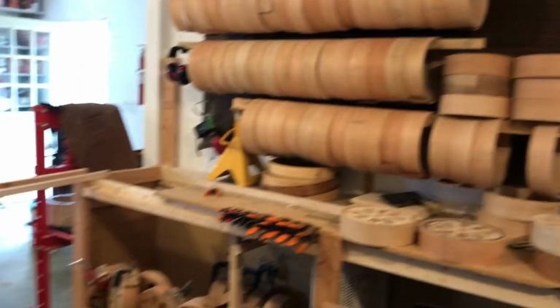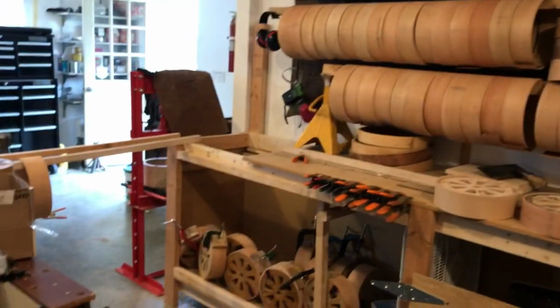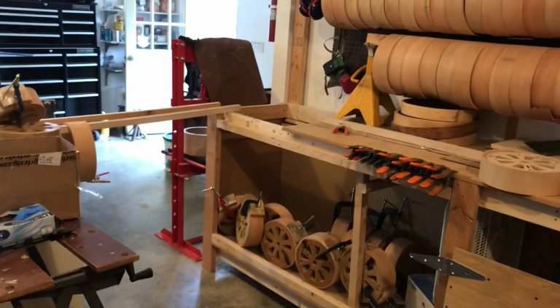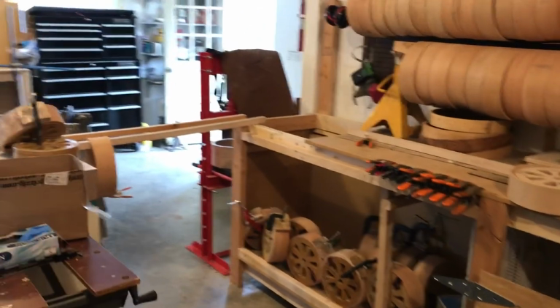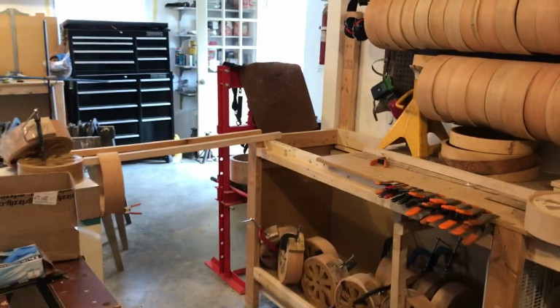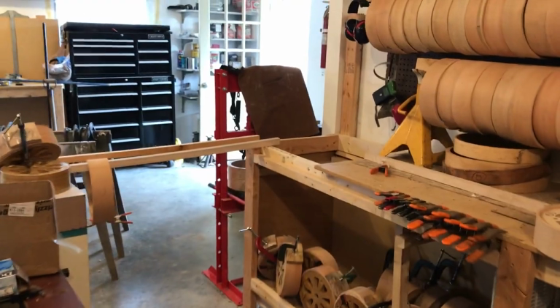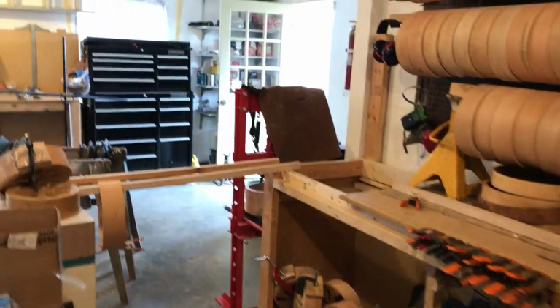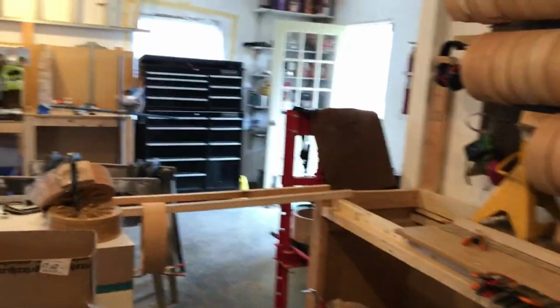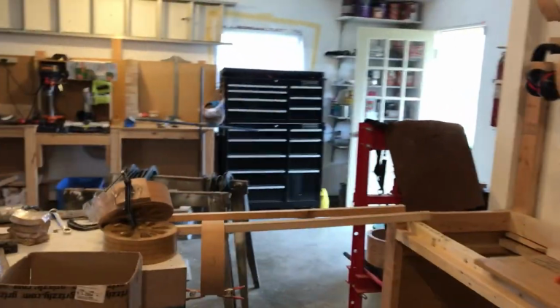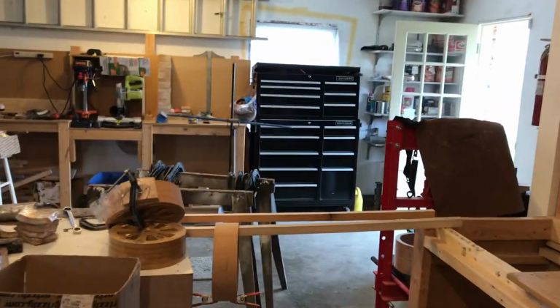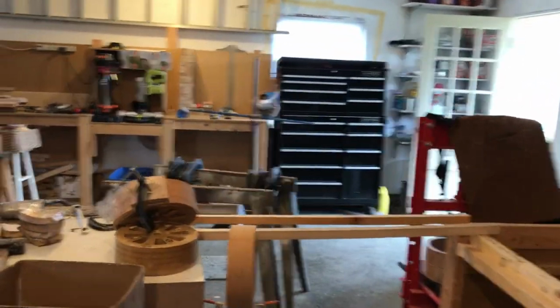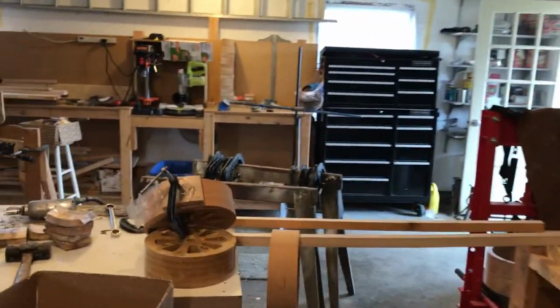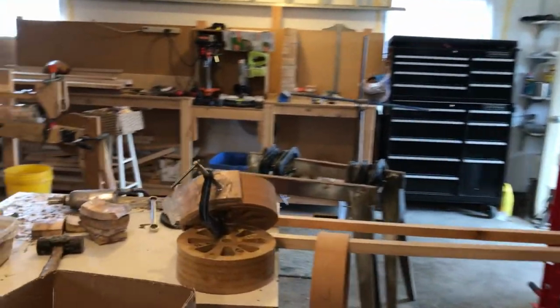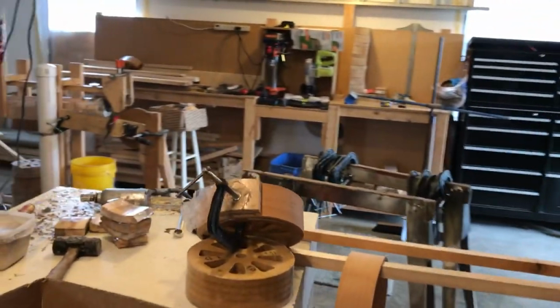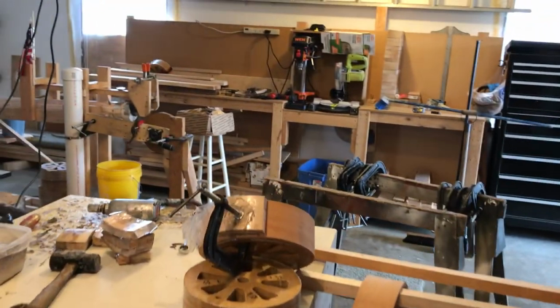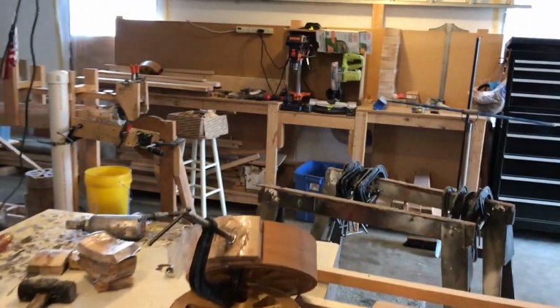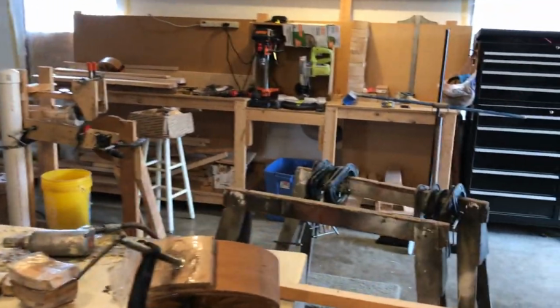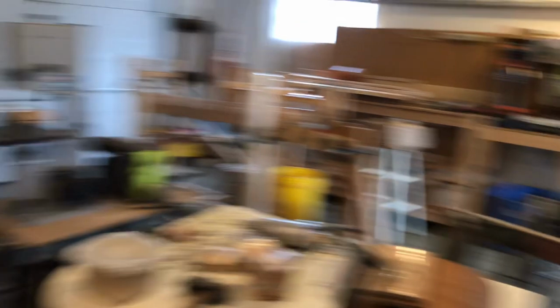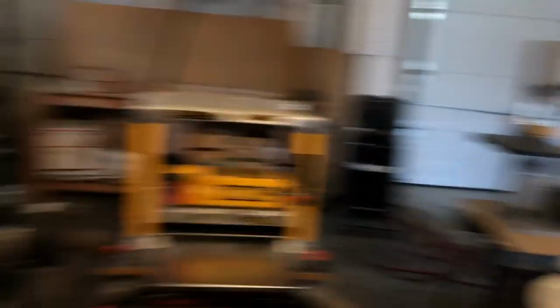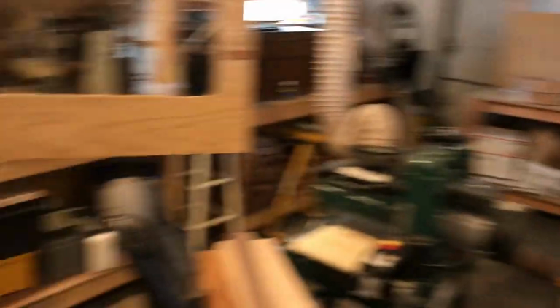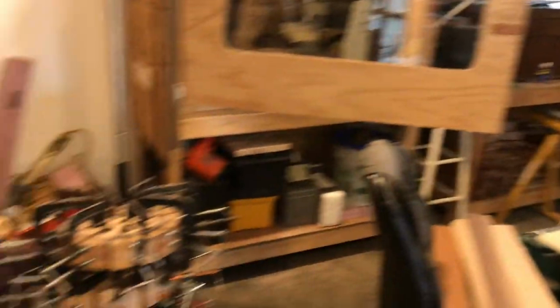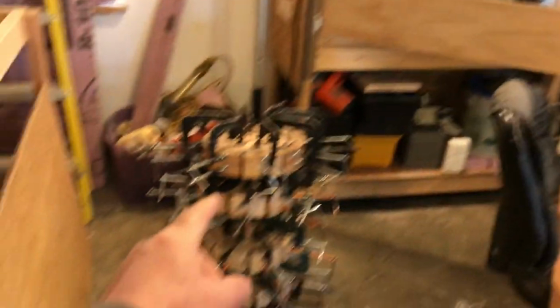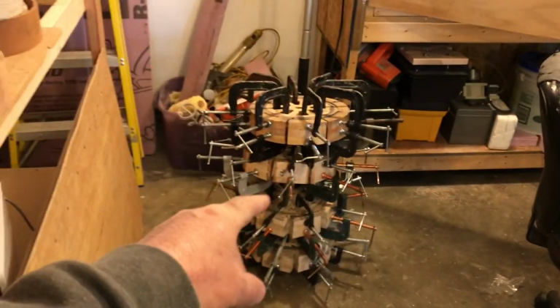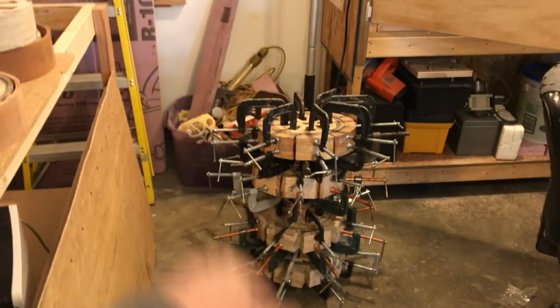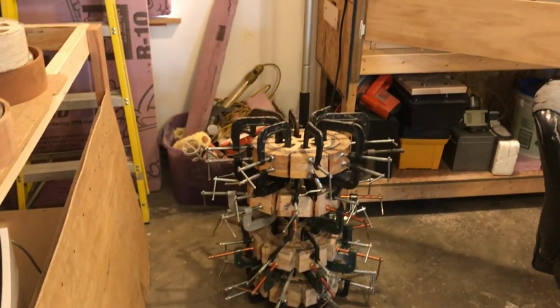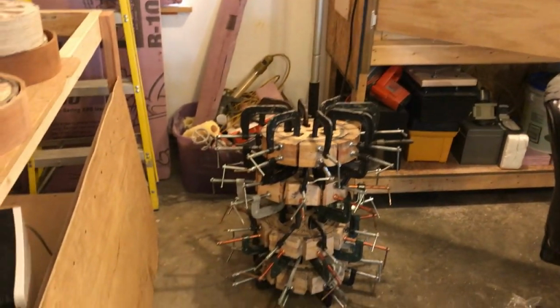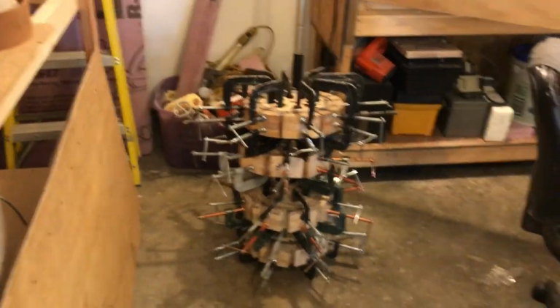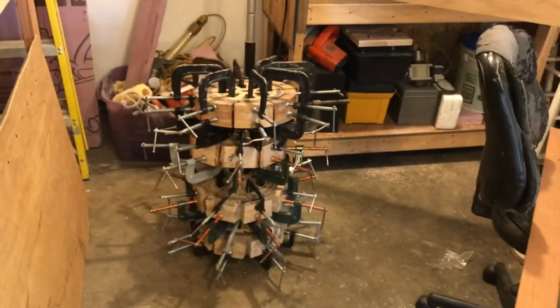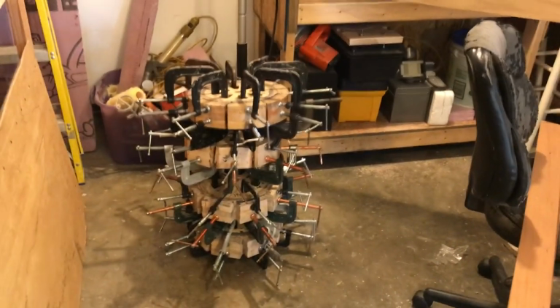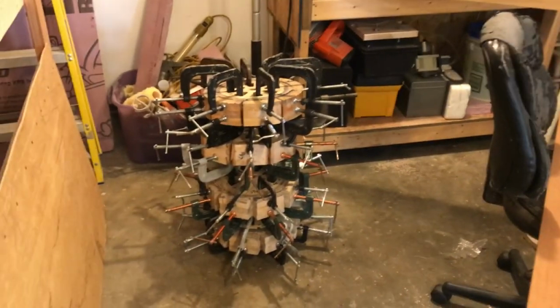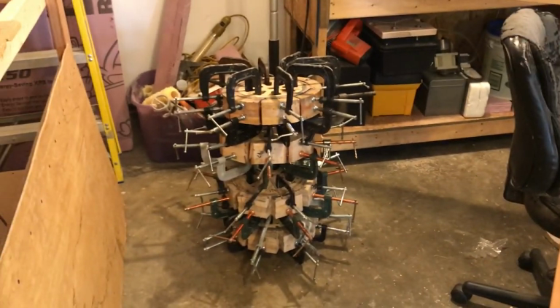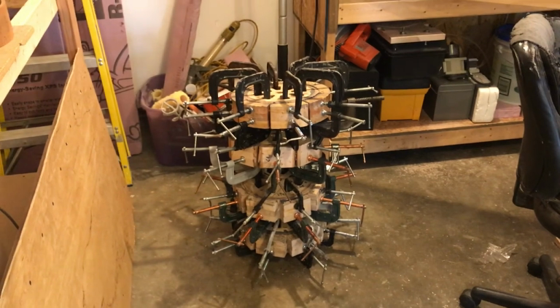And I'm still uncrating things. It's a process you've got to go through. But that's today's journey — to finish gluing up more rims. Trying to get eight done this week.